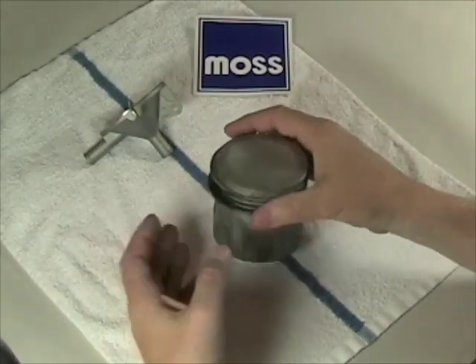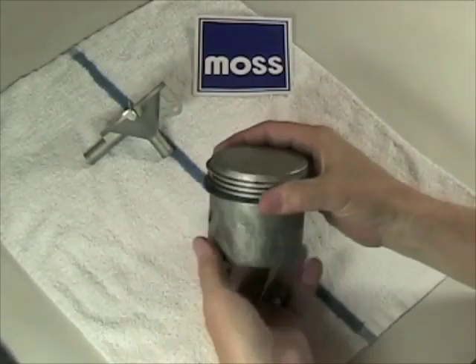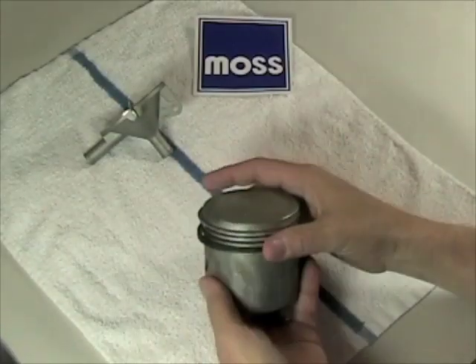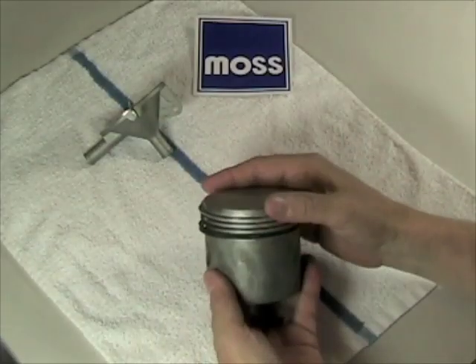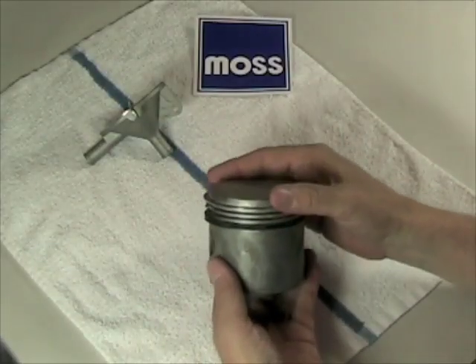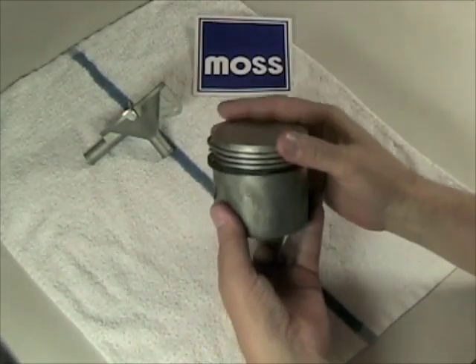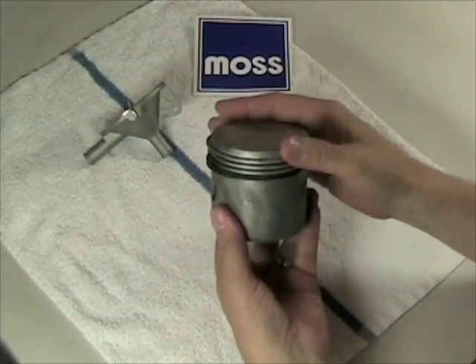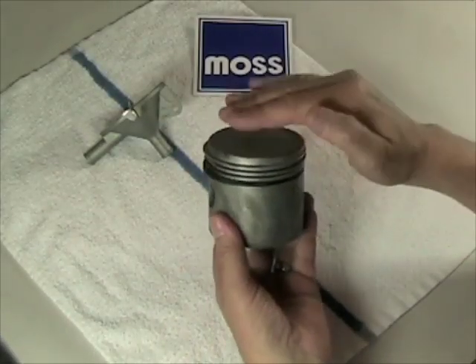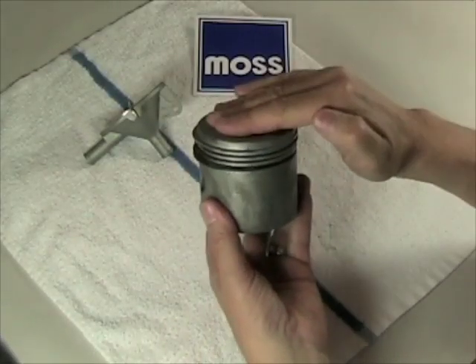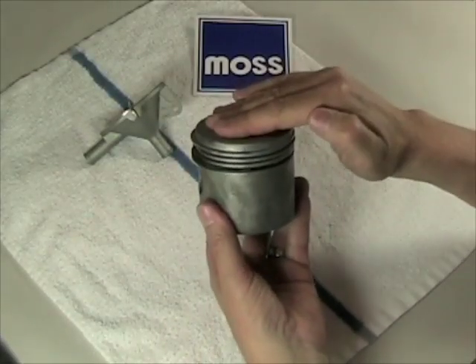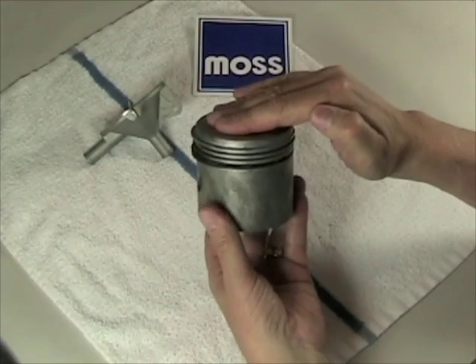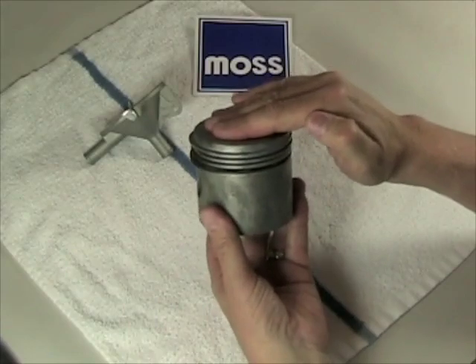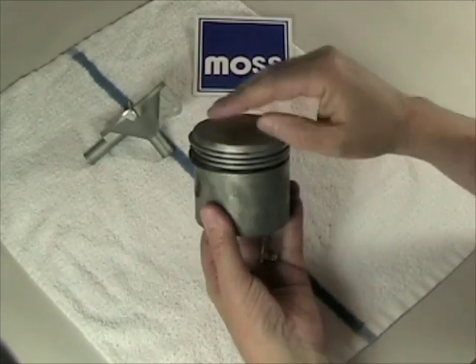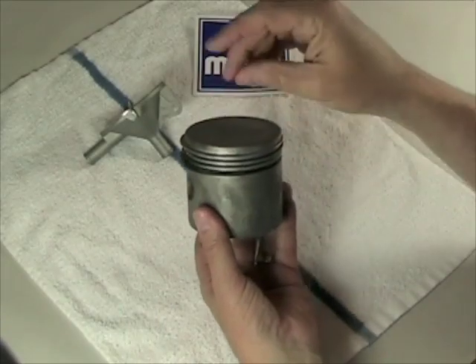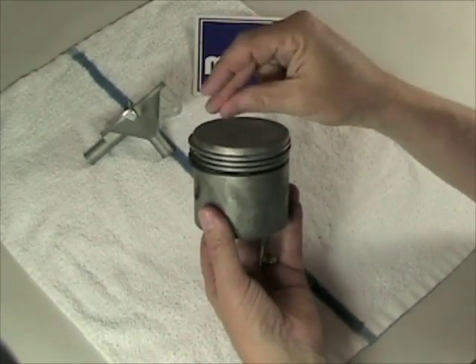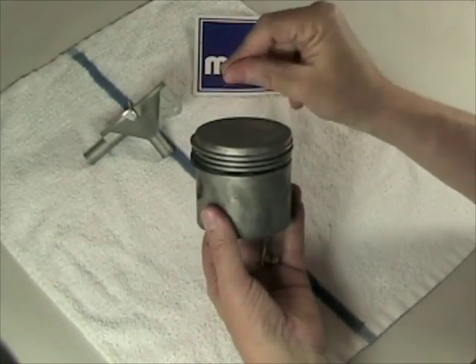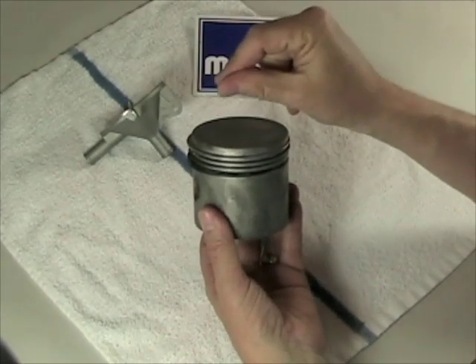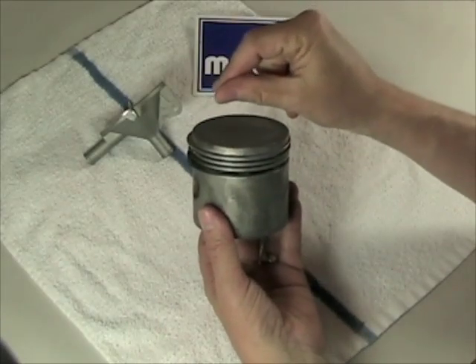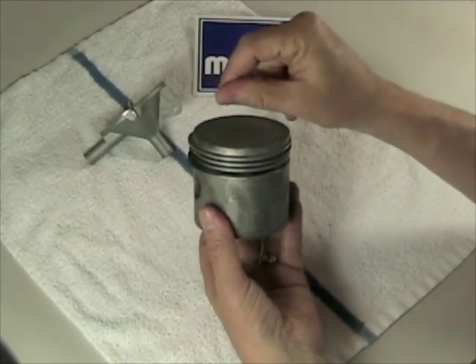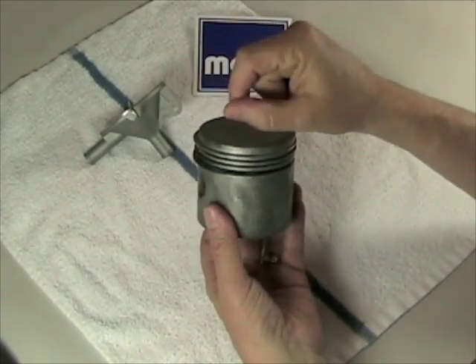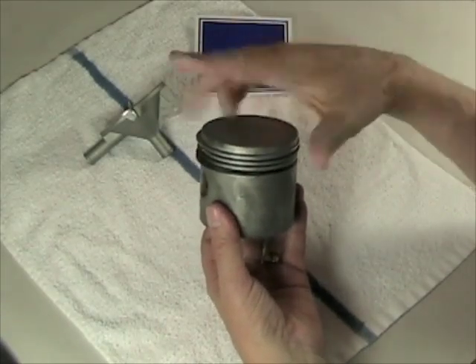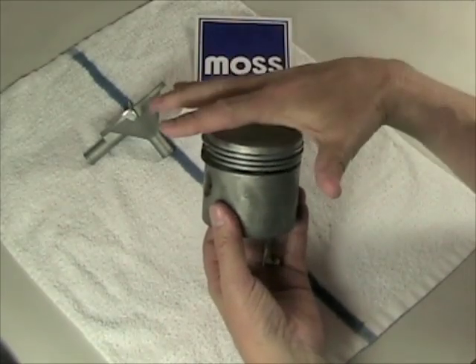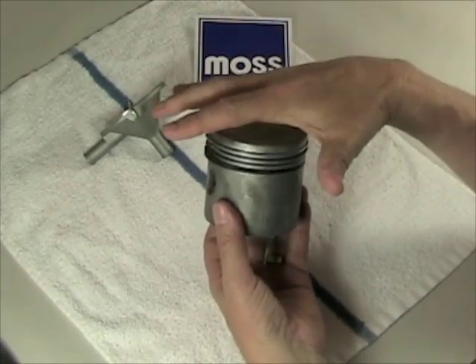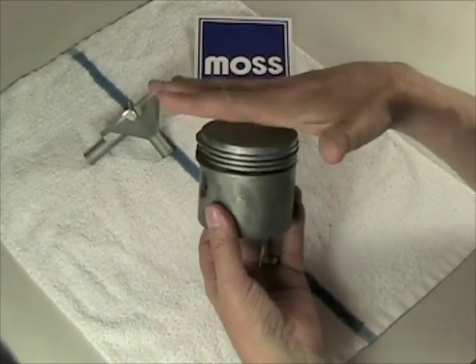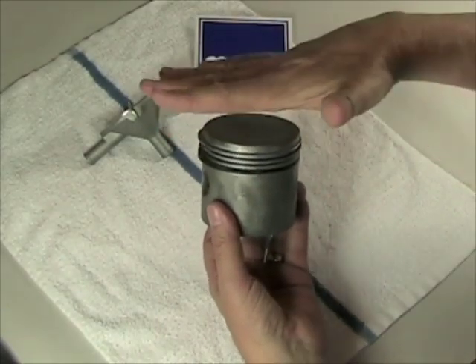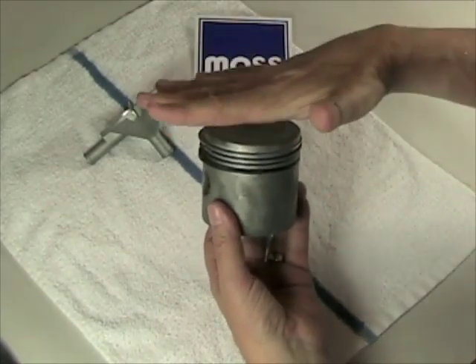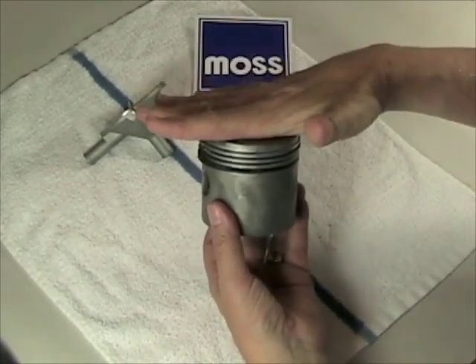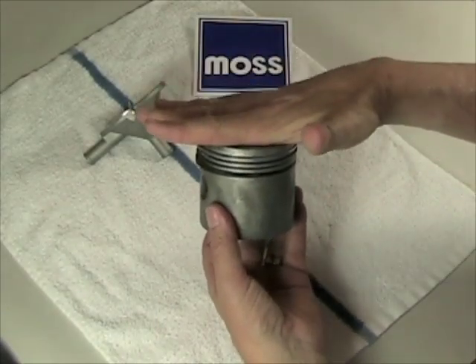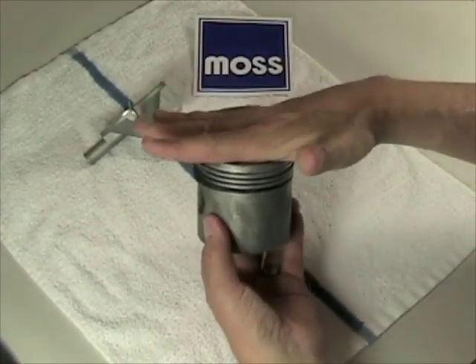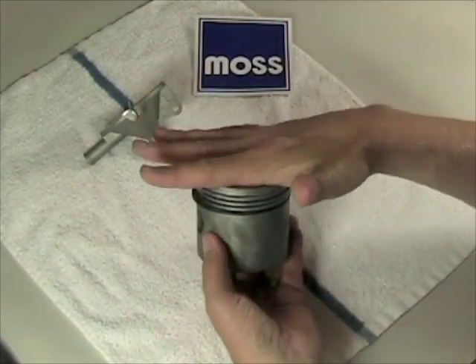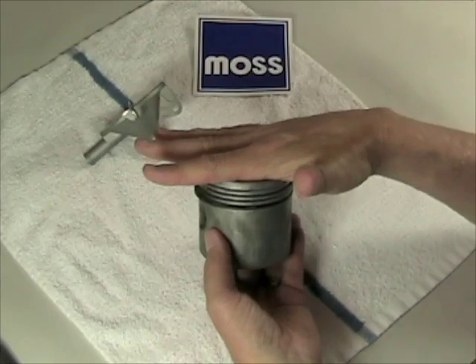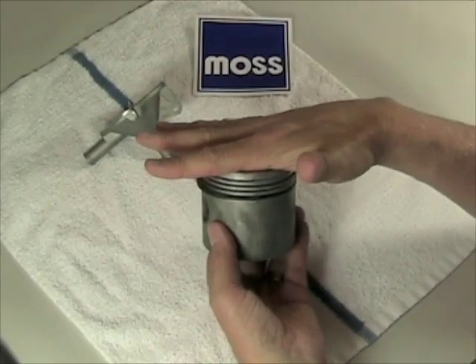When your piston comes up and compresses the air-fuel mixture, a spark sets off an explosion. The explosion pushes your piston down.